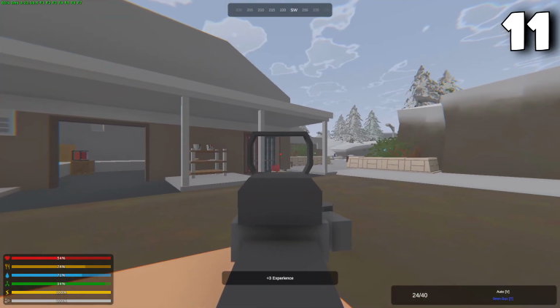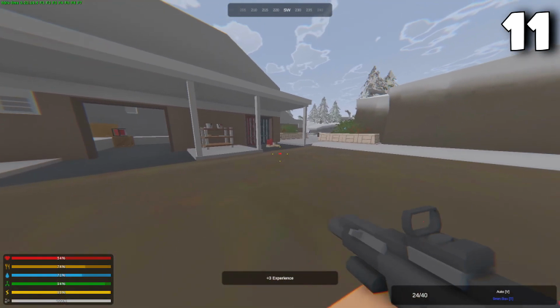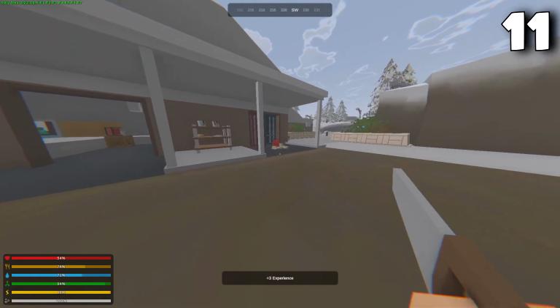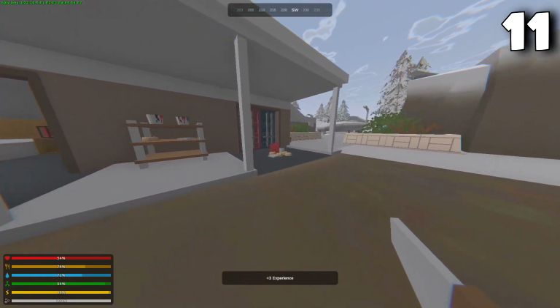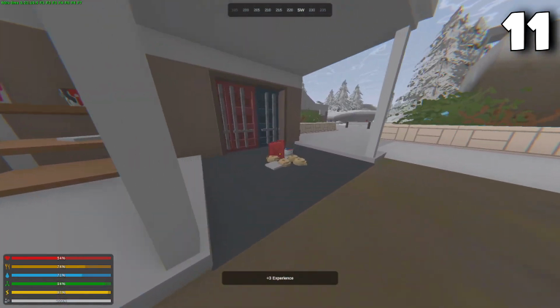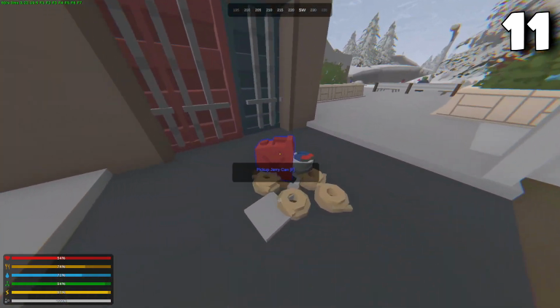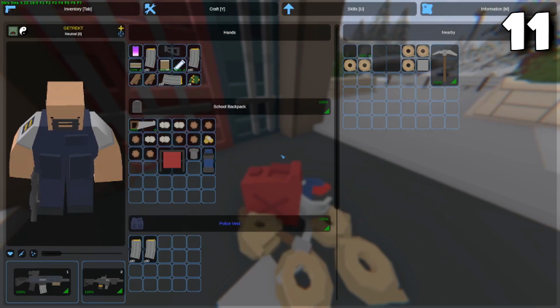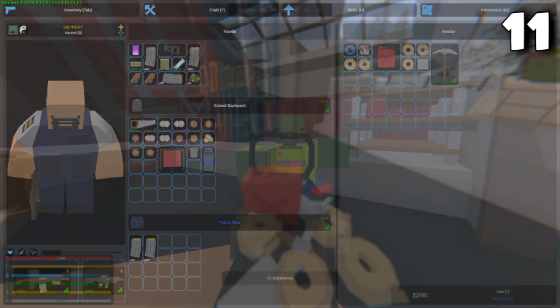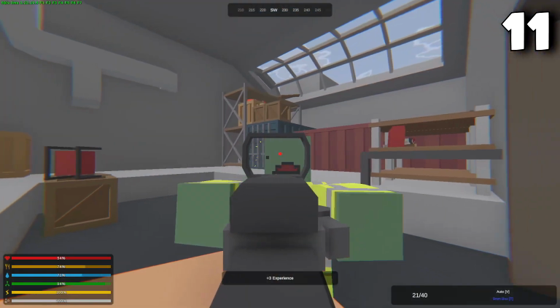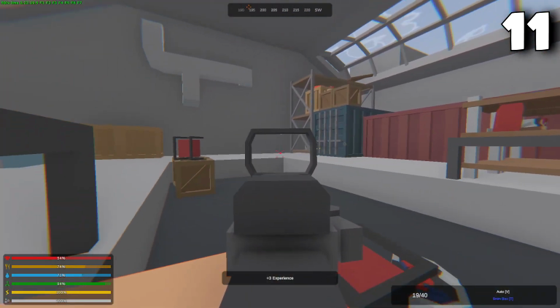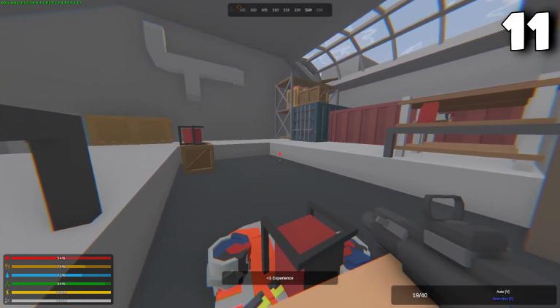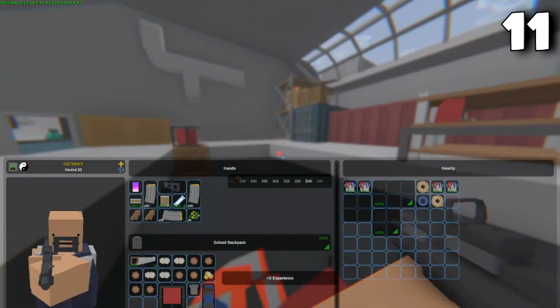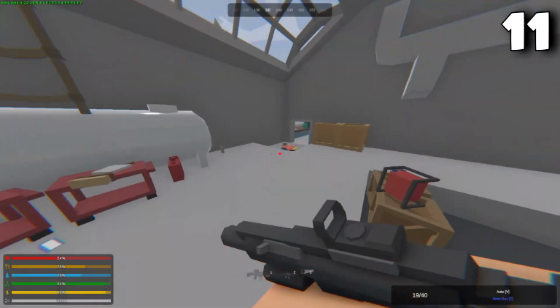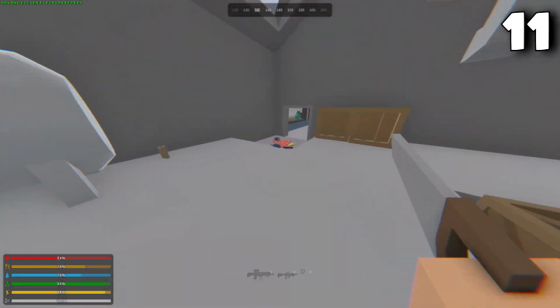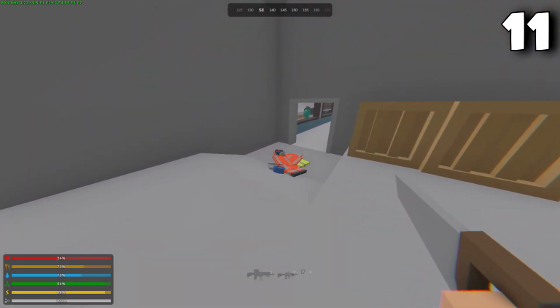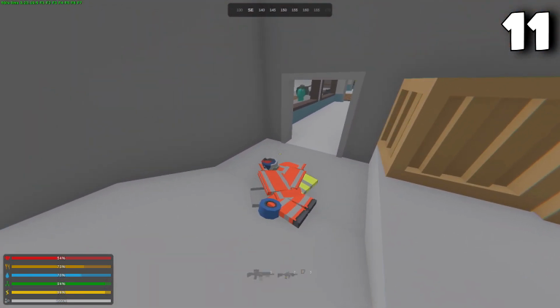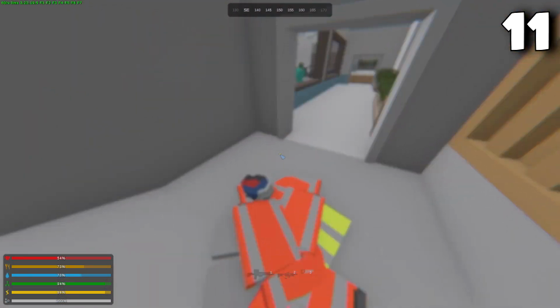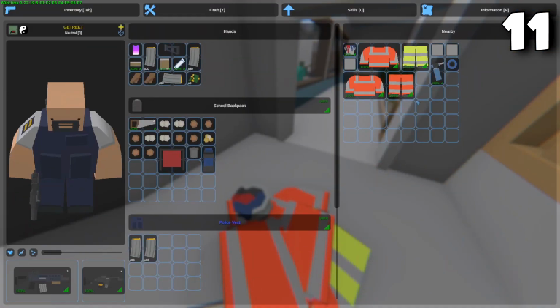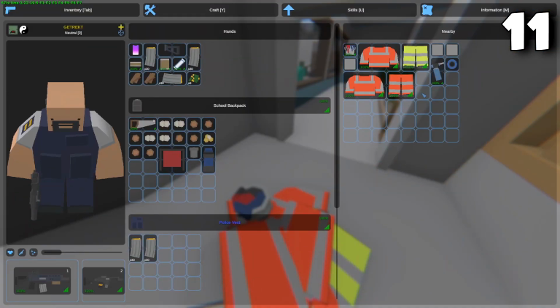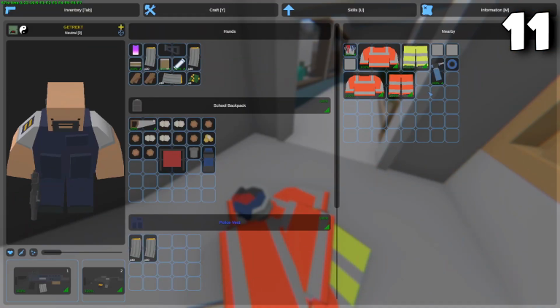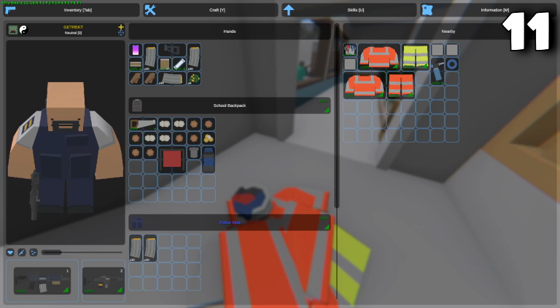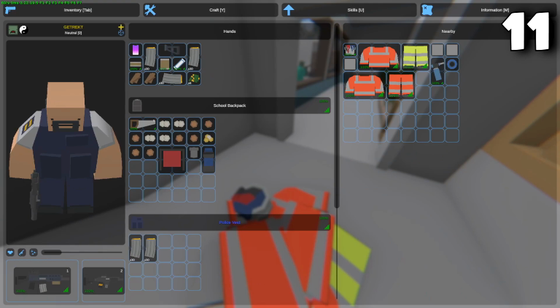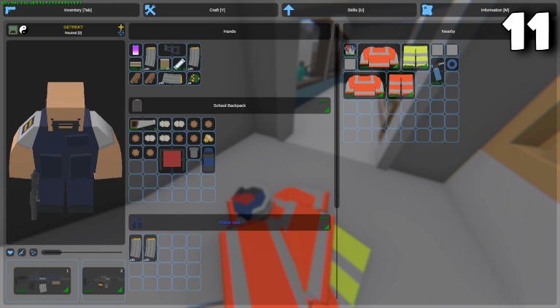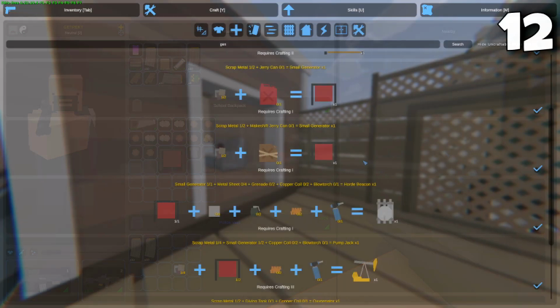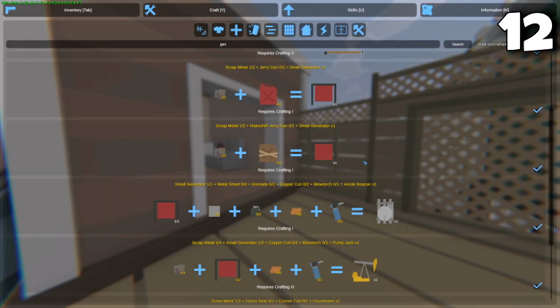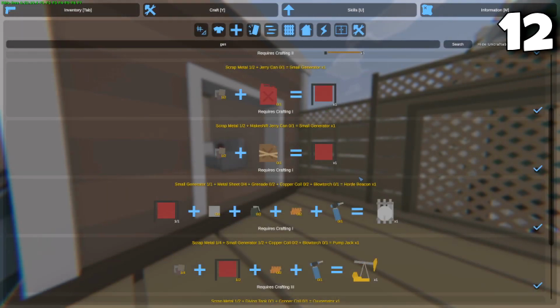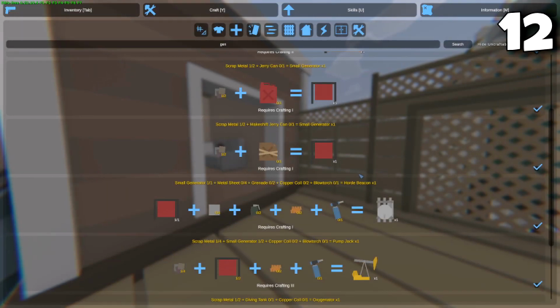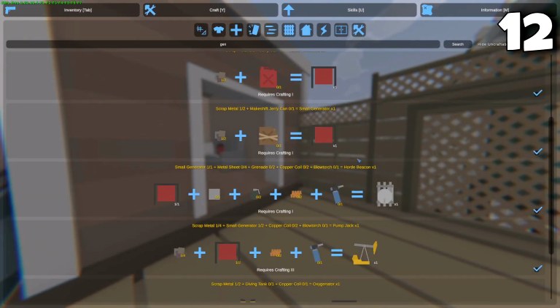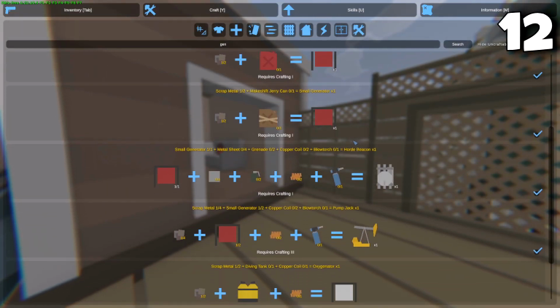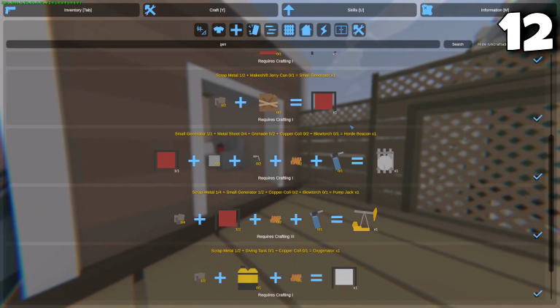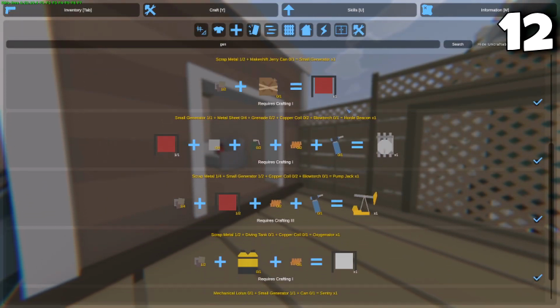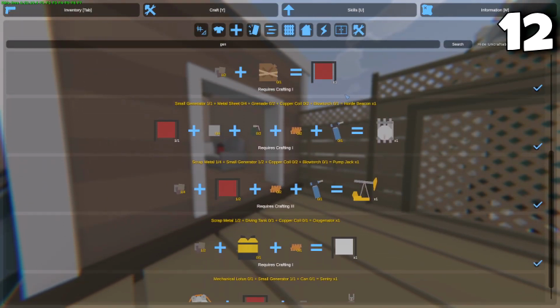Construction zombies can drop many important items such as blowtorches, jackhammers, wrenches, gas cans, generators, and many more crafting supplies. Generators are used to craft horde beacons and sentries.